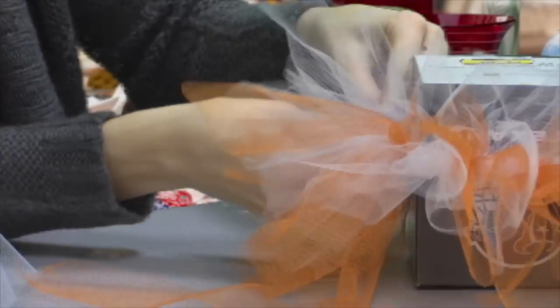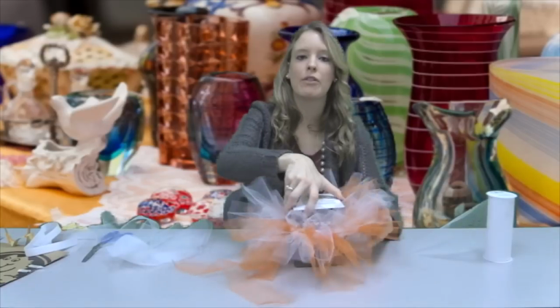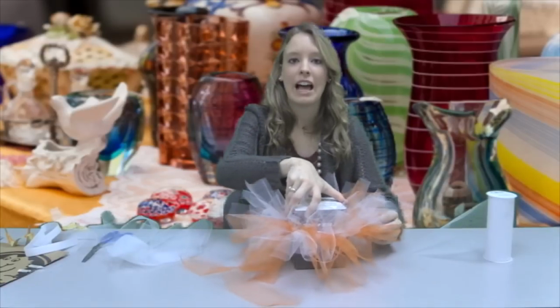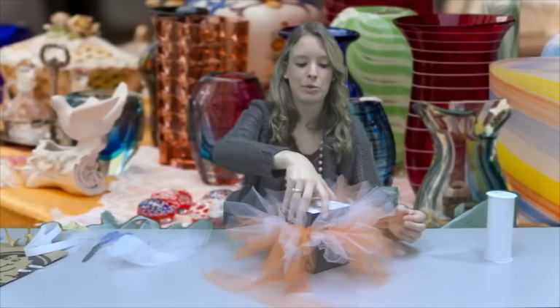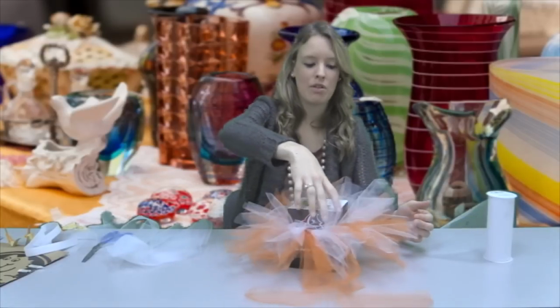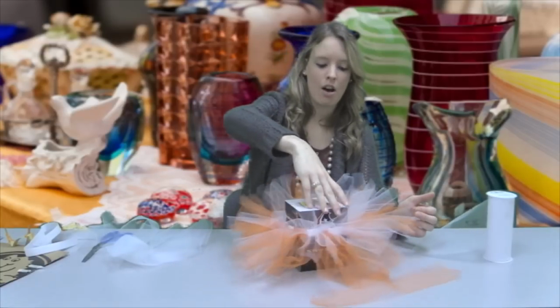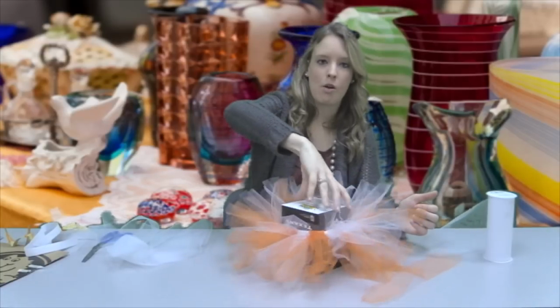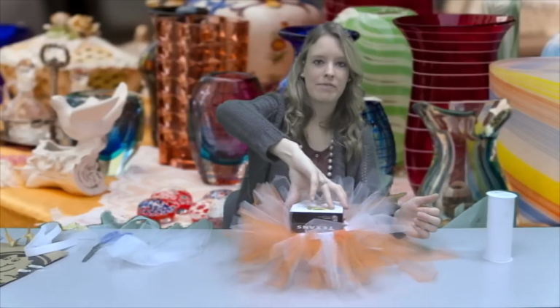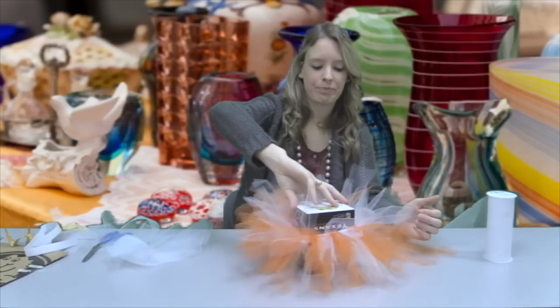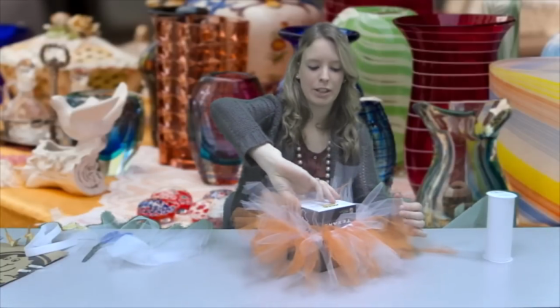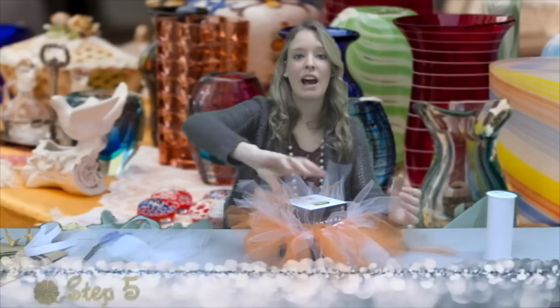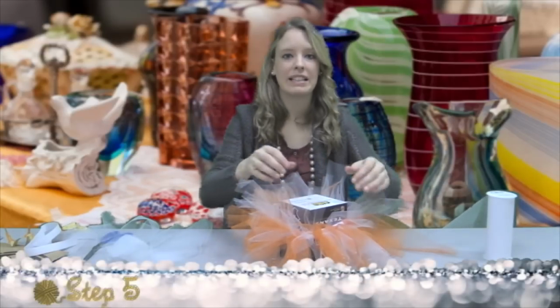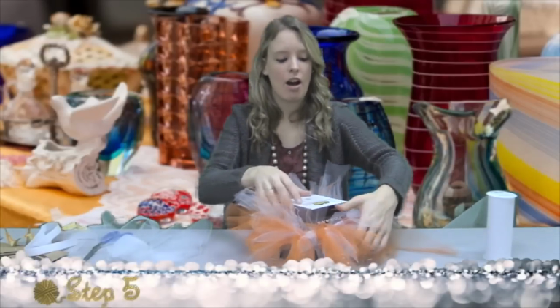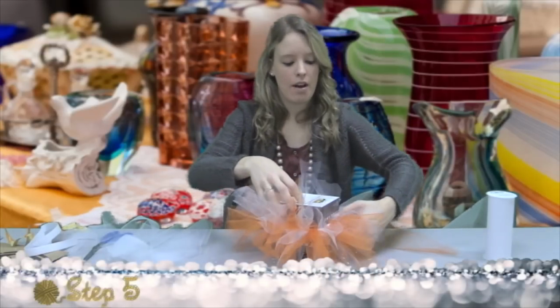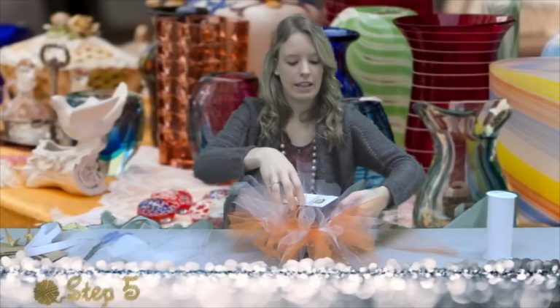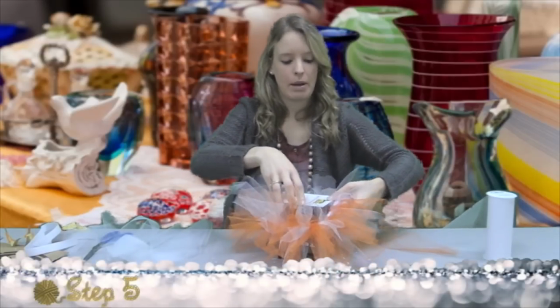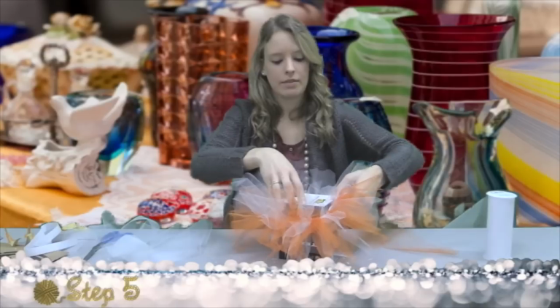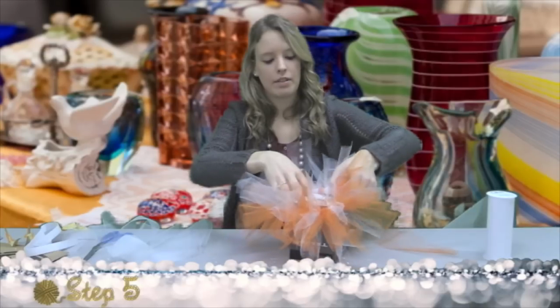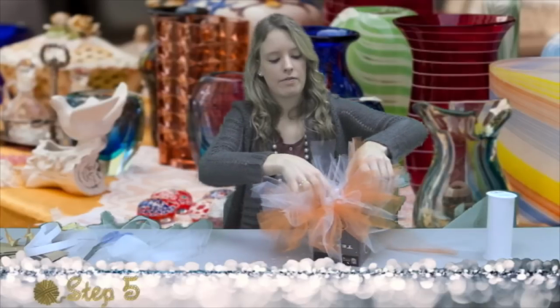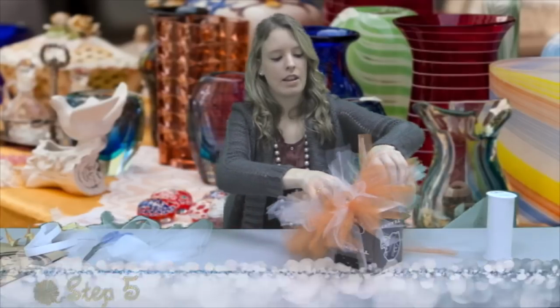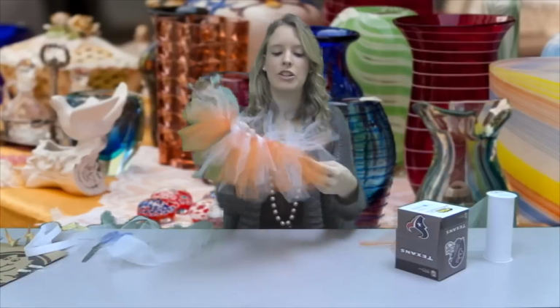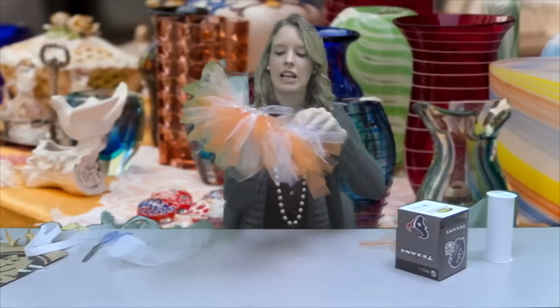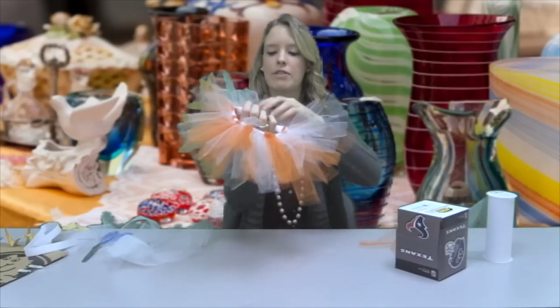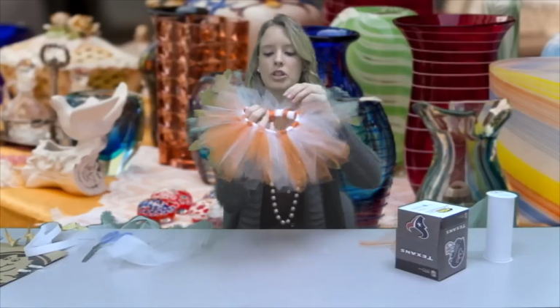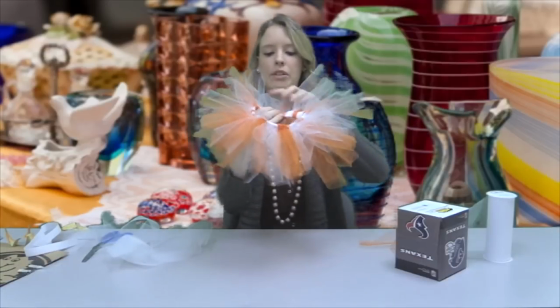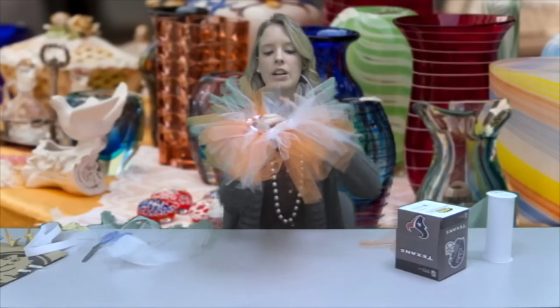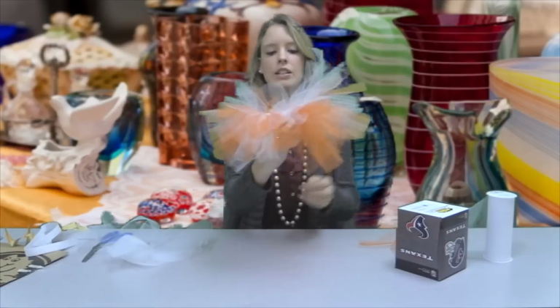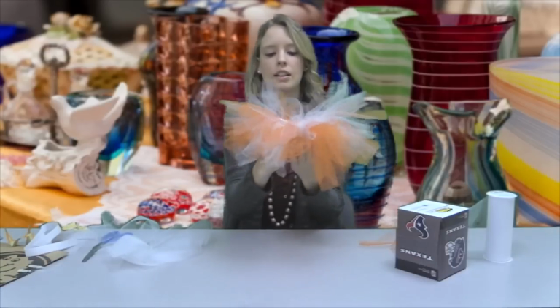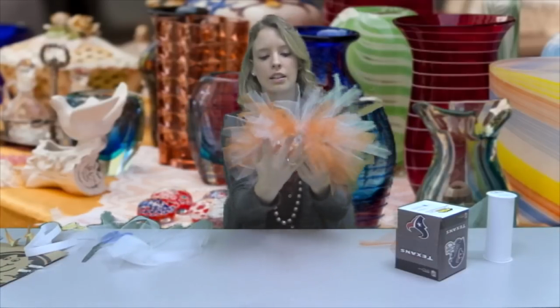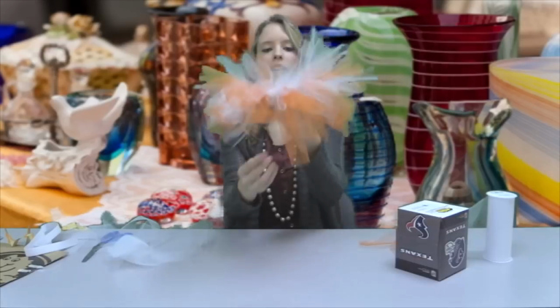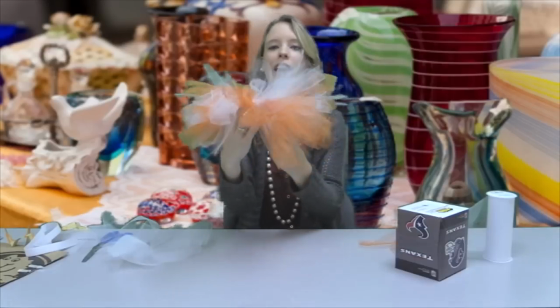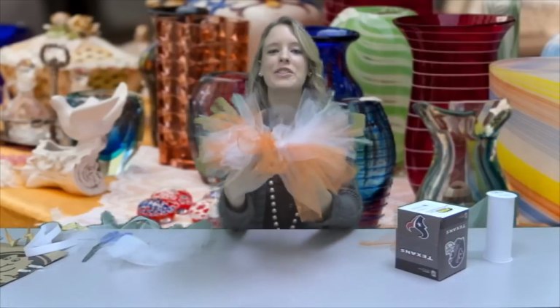We've covered the elastic with tulle all over, so now we can take it off of the Kleenex box. You can just kind of brush it out with your fingers, and you have your tutu.